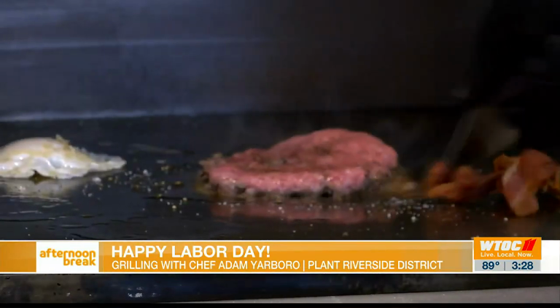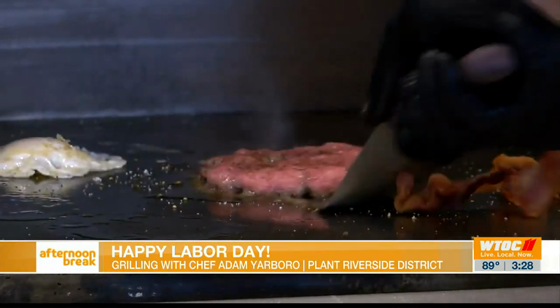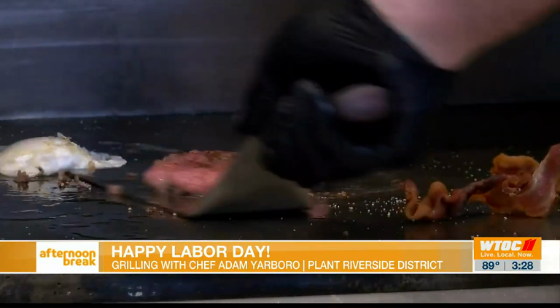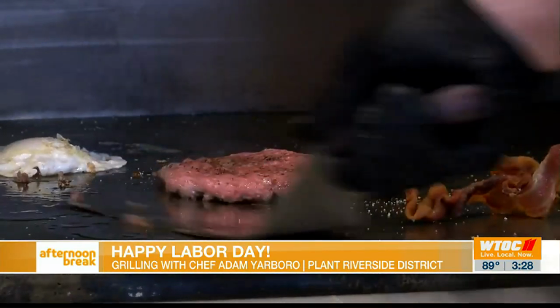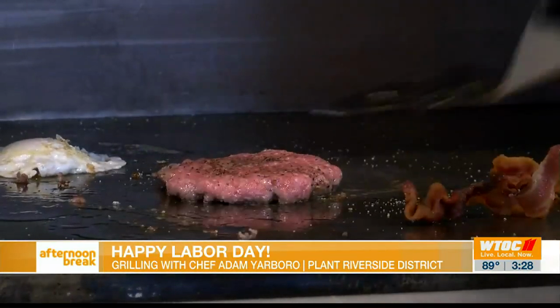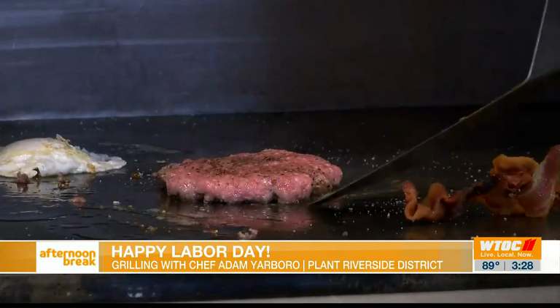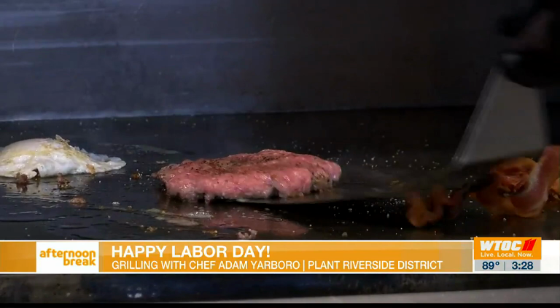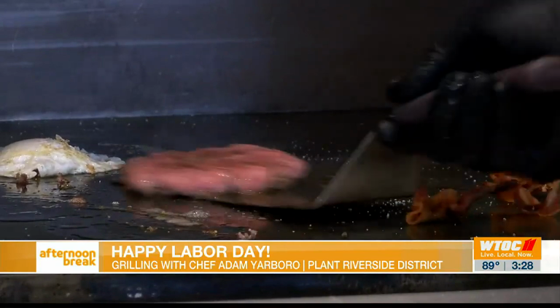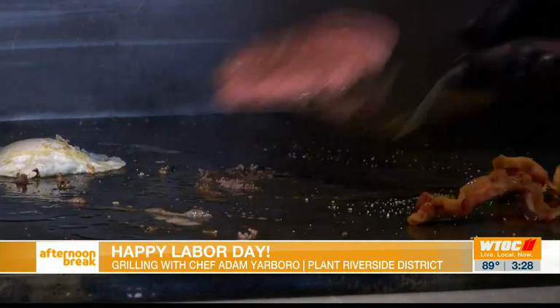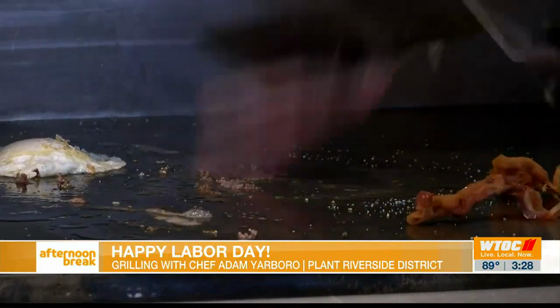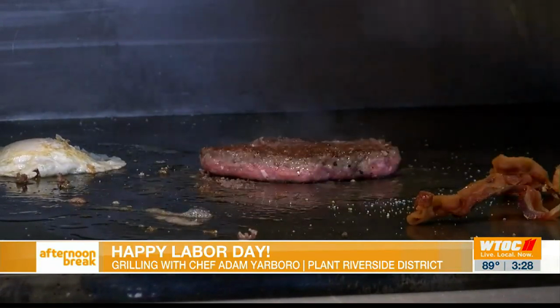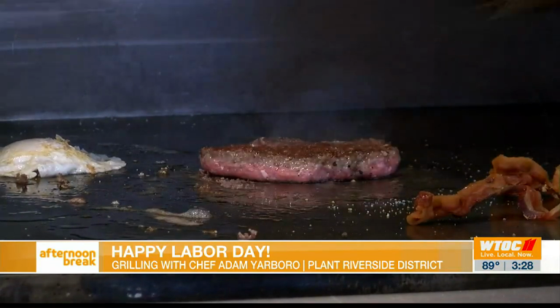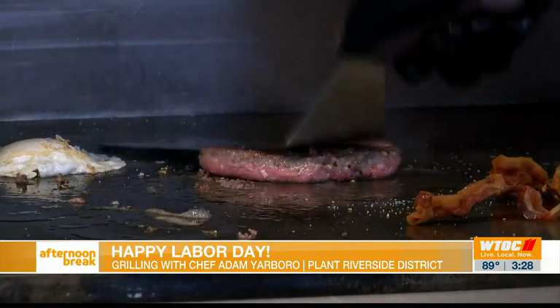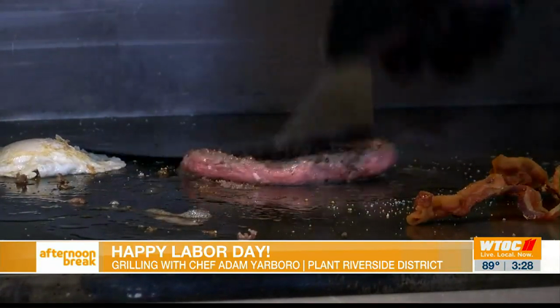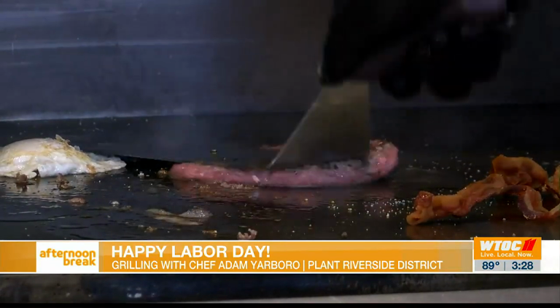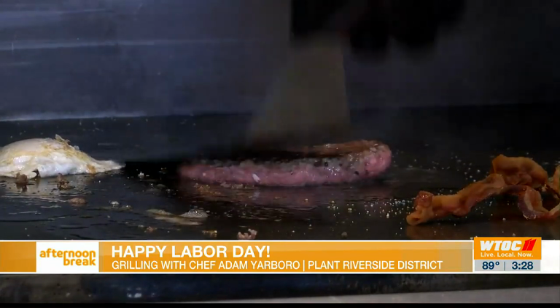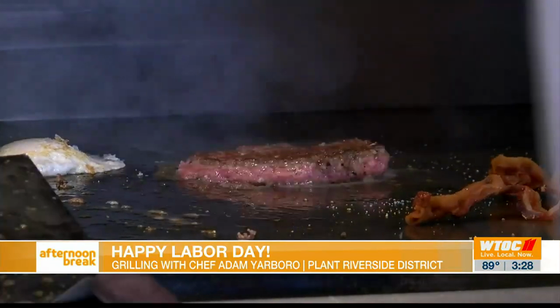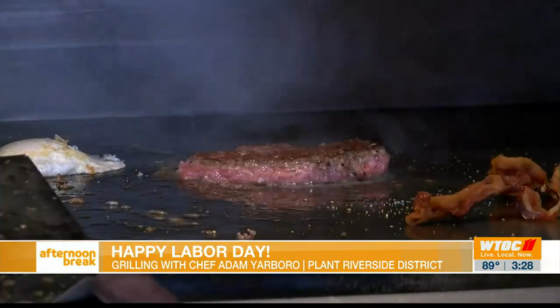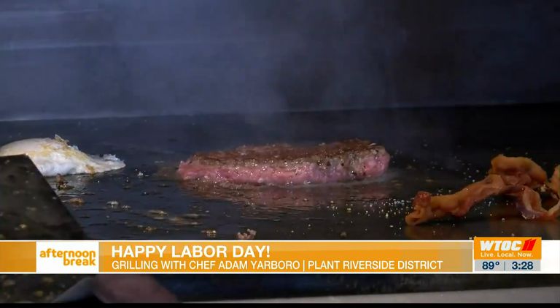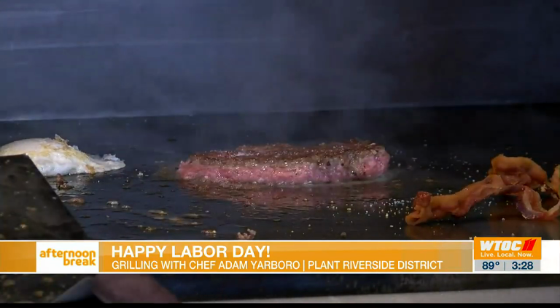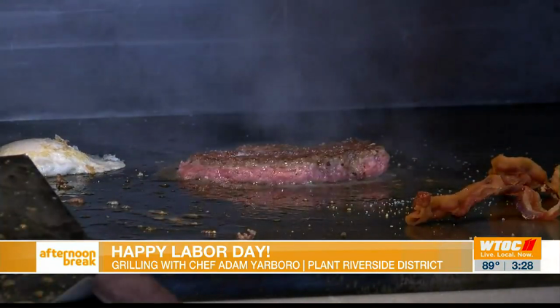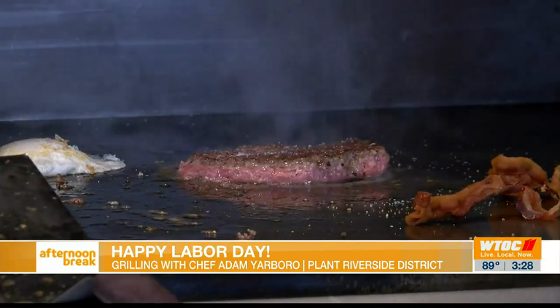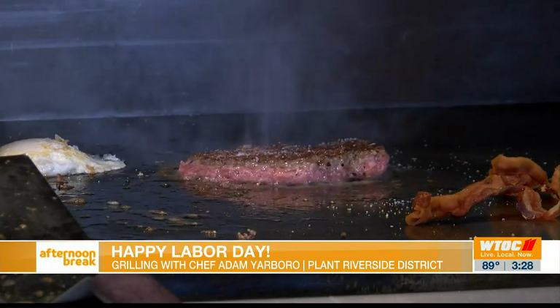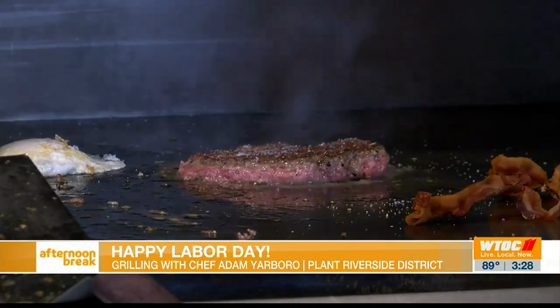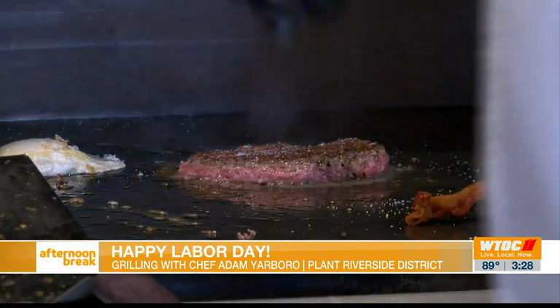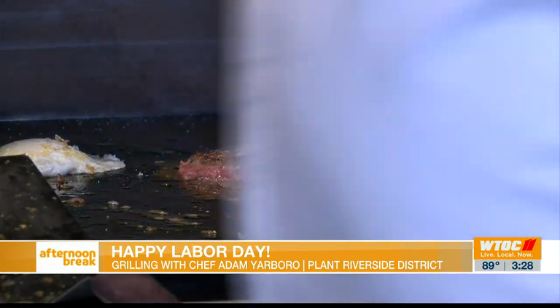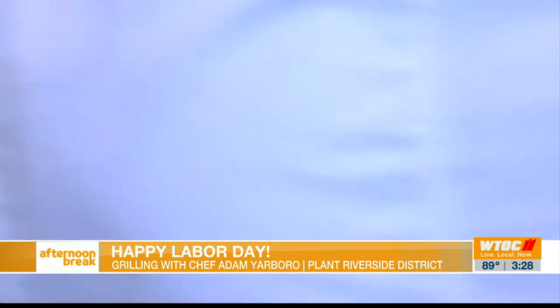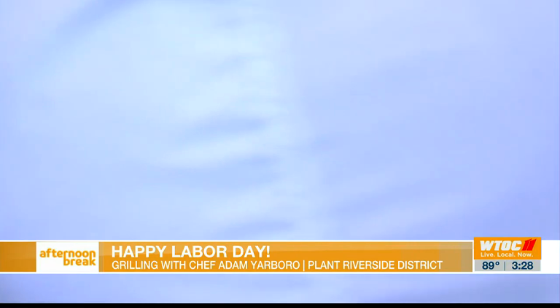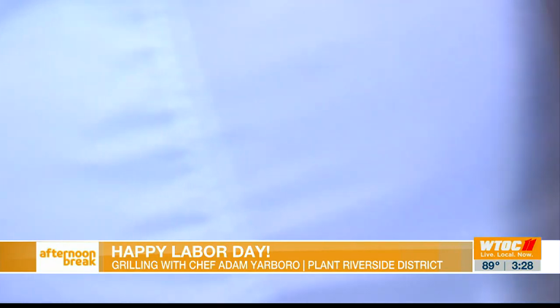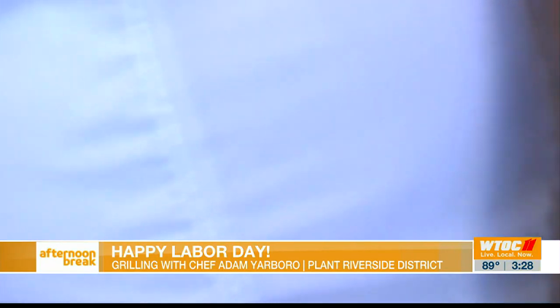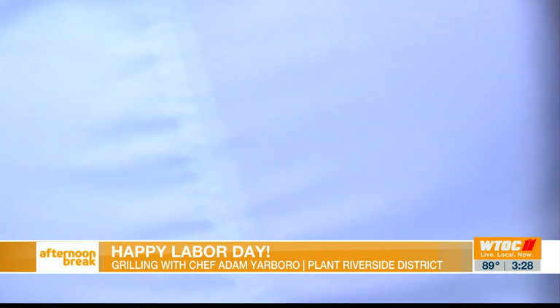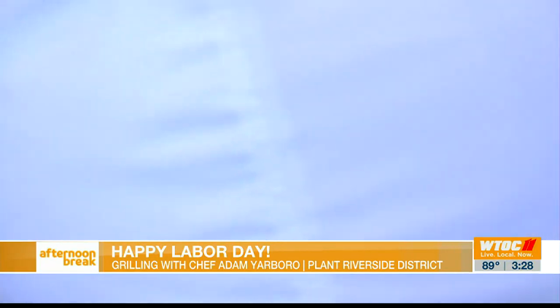The burger seems like it's done, but we'll turn this and give it another smash. Got a nice caramelization on it there, and a little salt and pepper on that side as well.